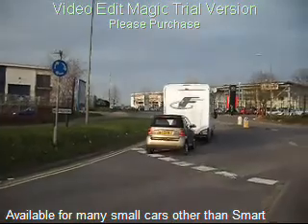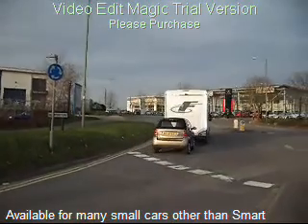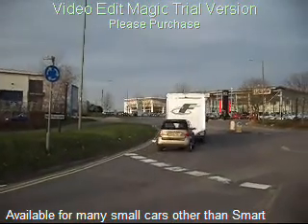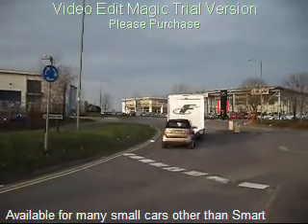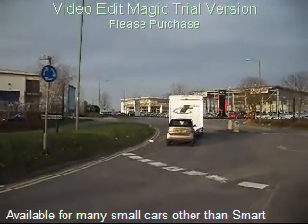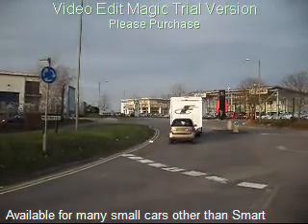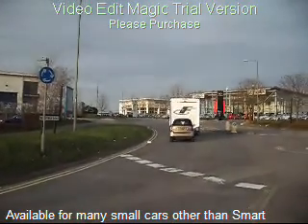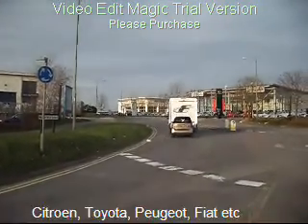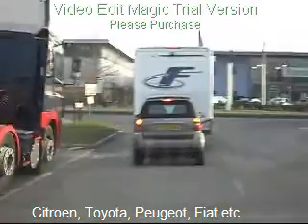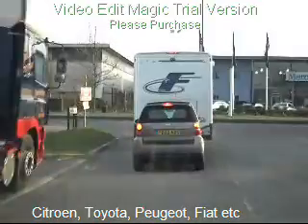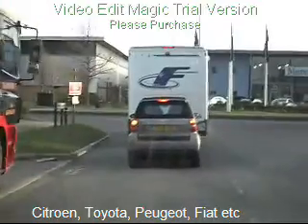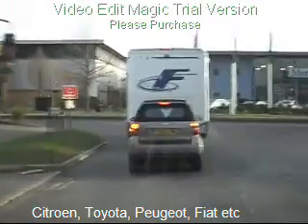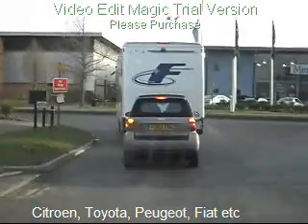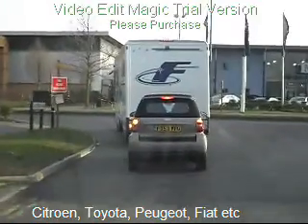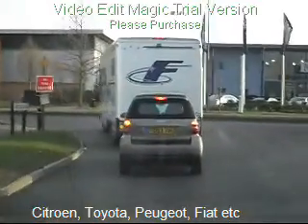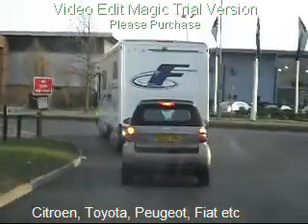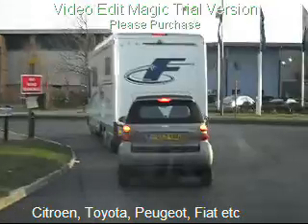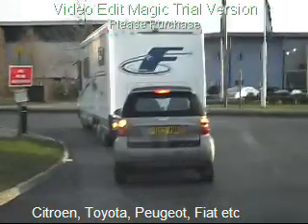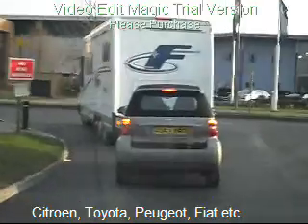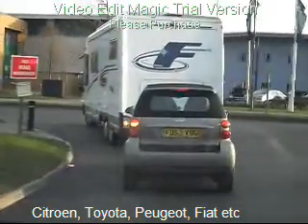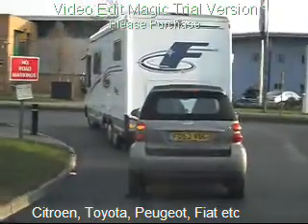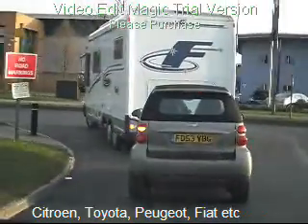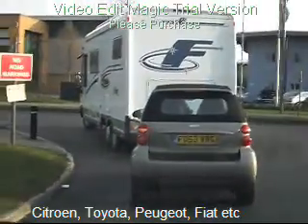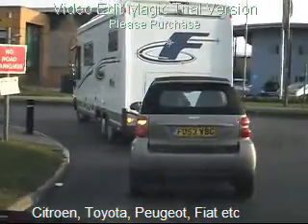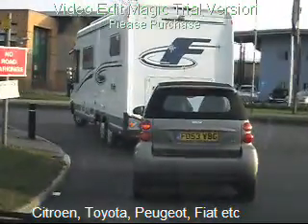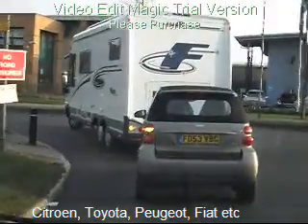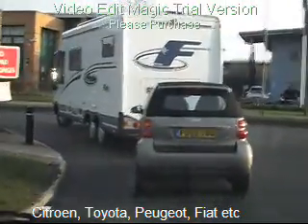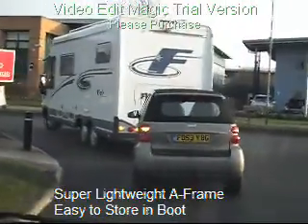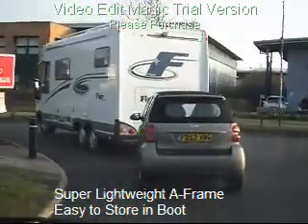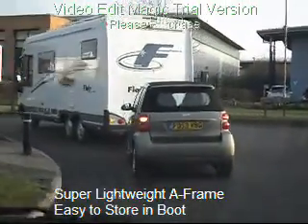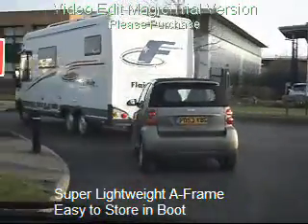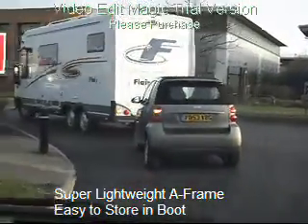Available for many small cars as well as the Smart, for example Citroen C1, Toyota iGo and IQ, Peugeot 107 and Fiat 500.